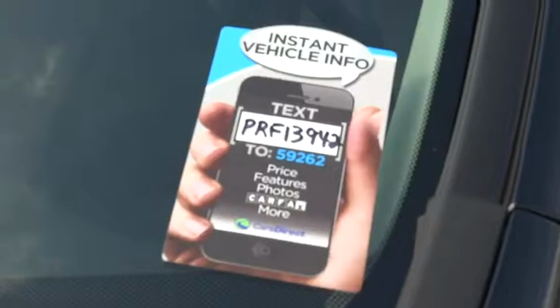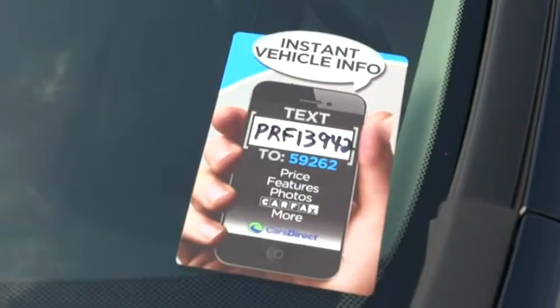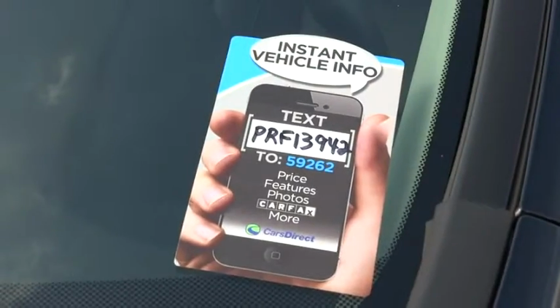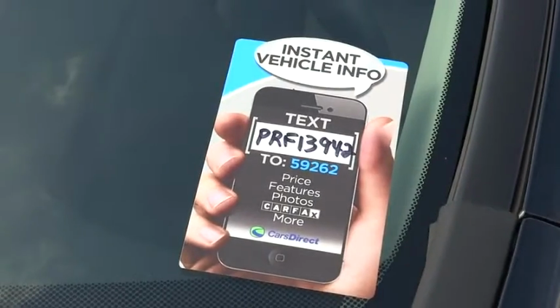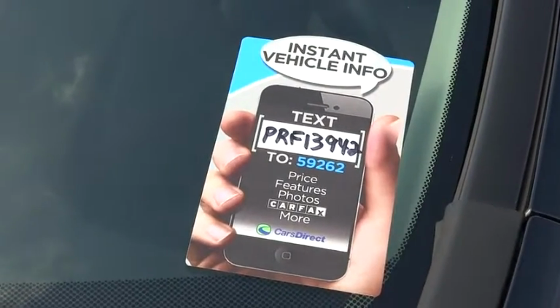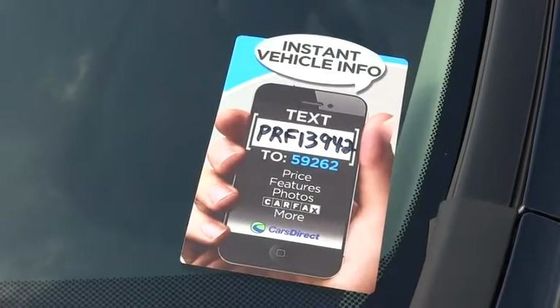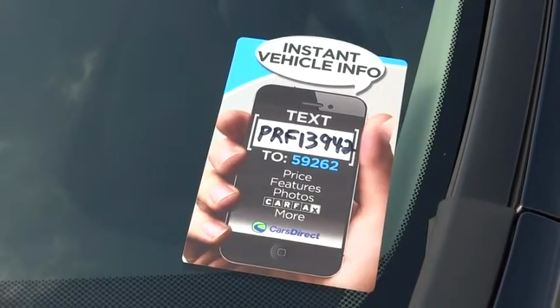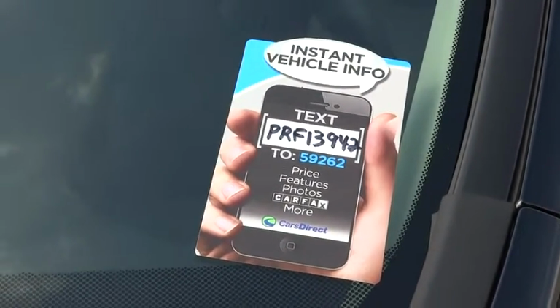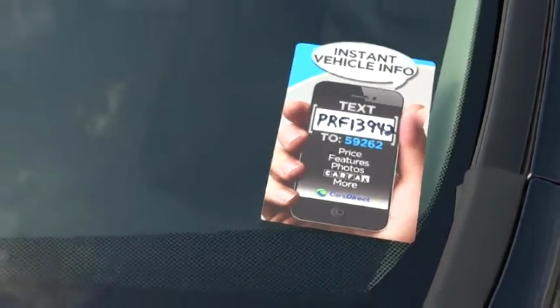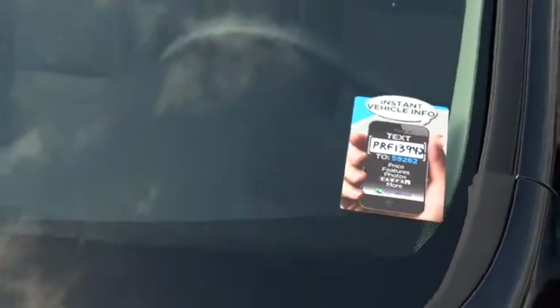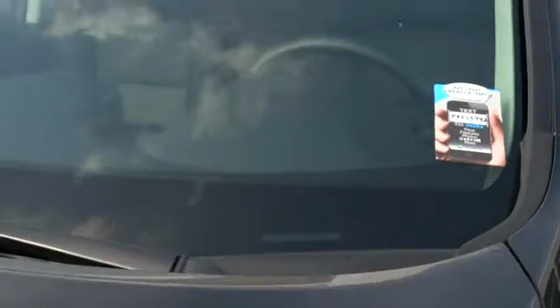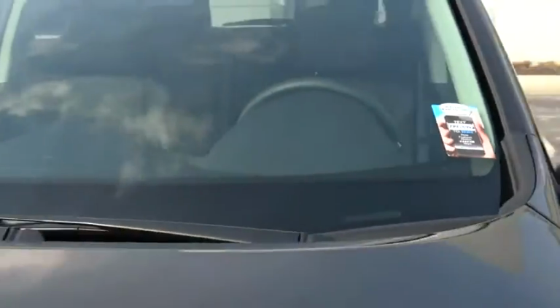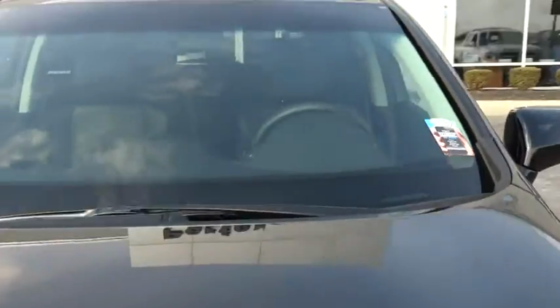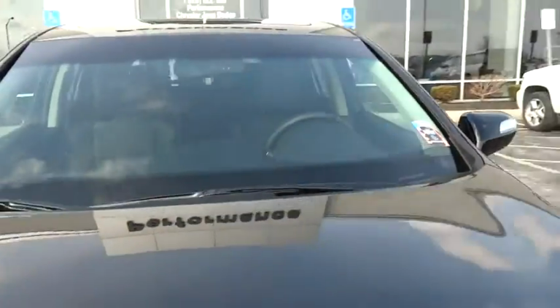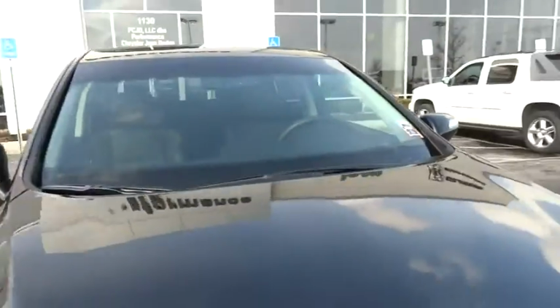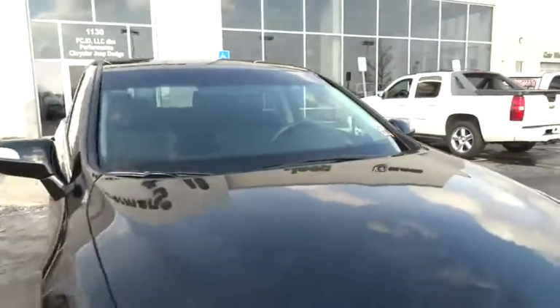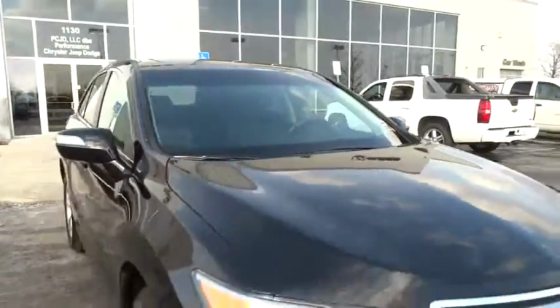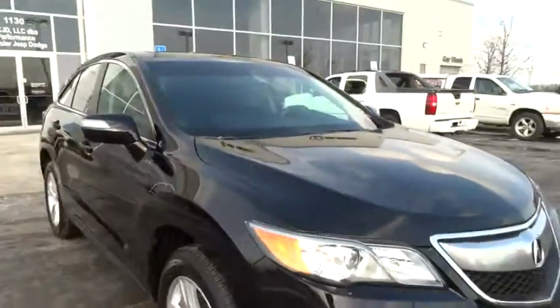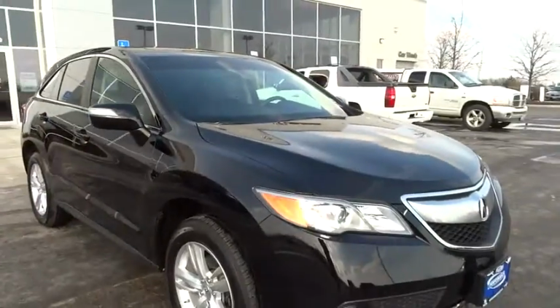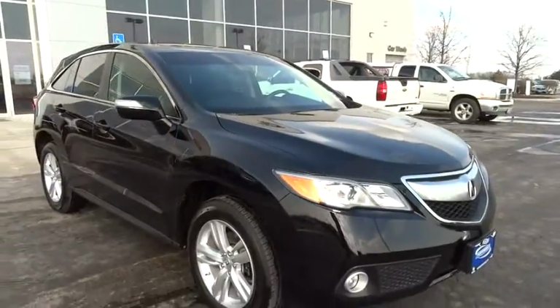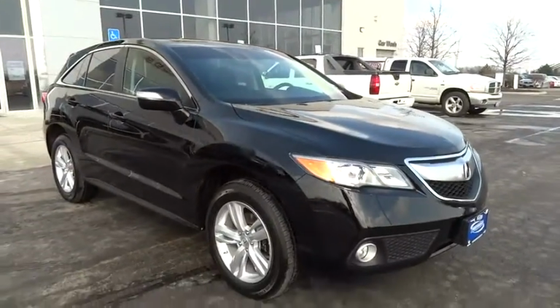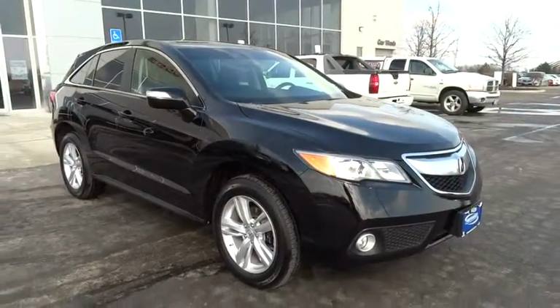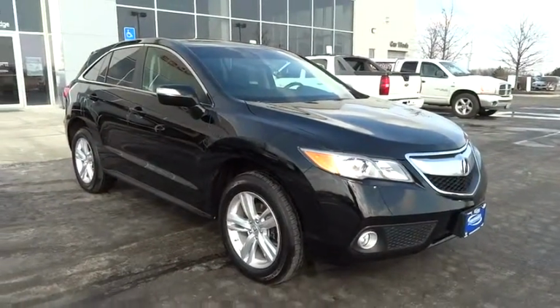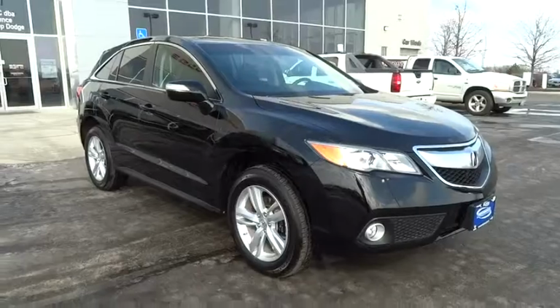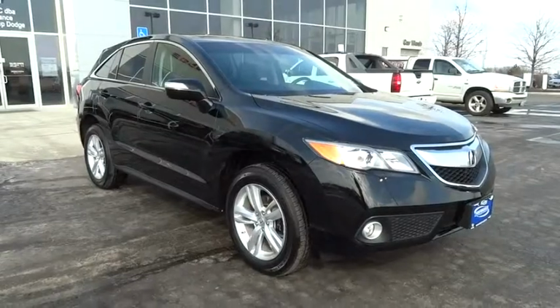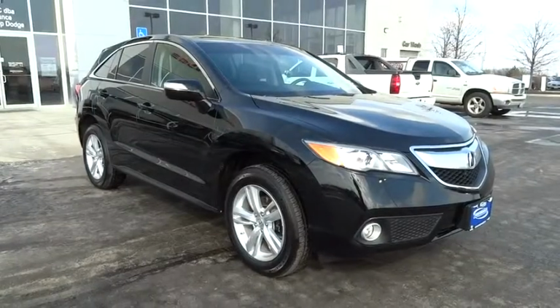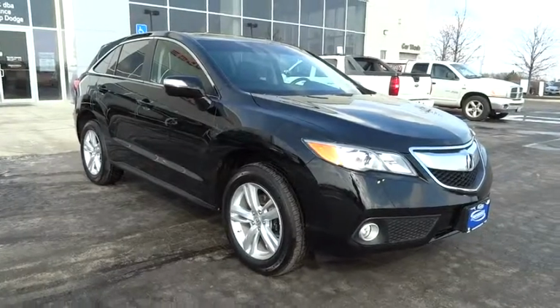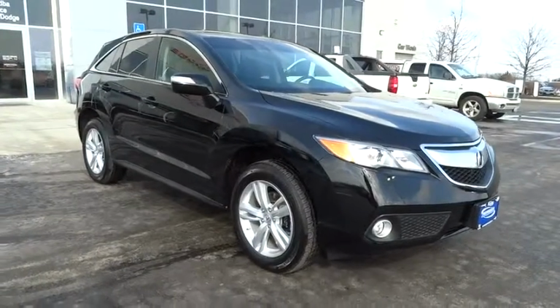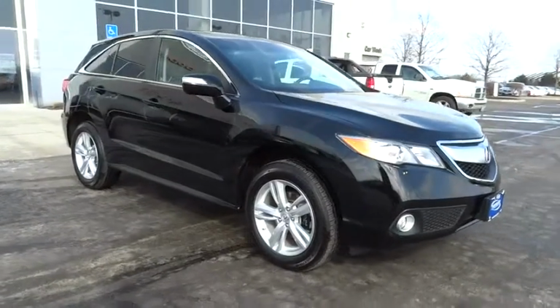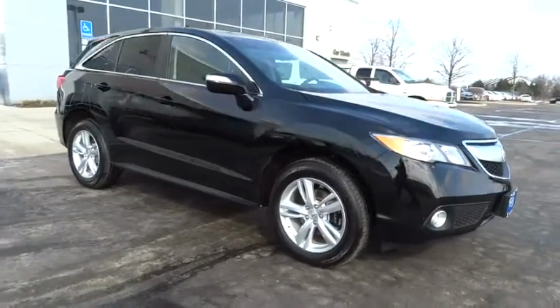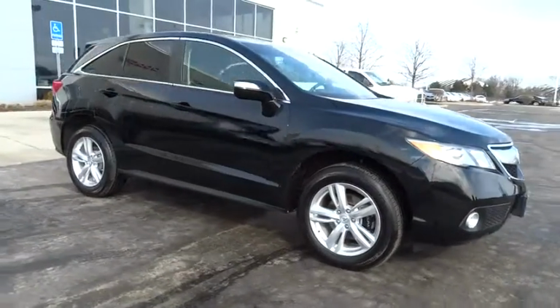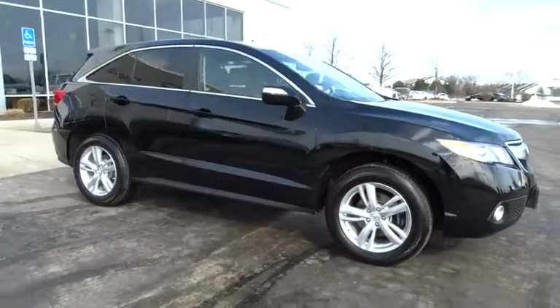The 2013 RDX, viewed as Acura's answer to BMW's sporty X3, offers a stylish interior, plenty of sport, a nice amount of utility, and is priced below $30,000.